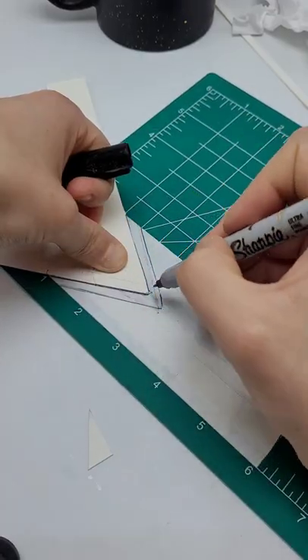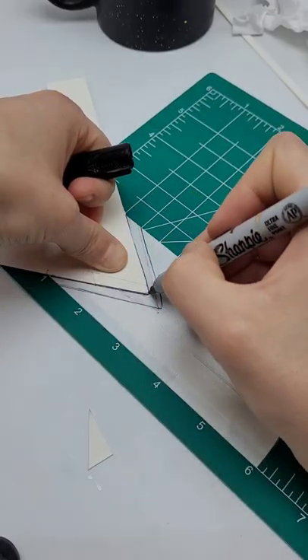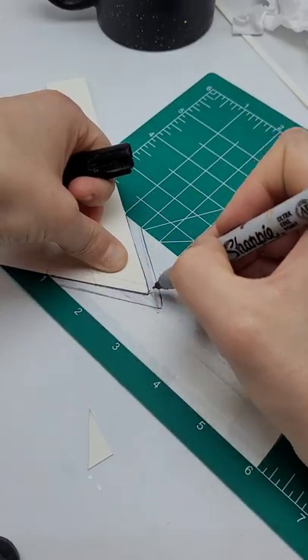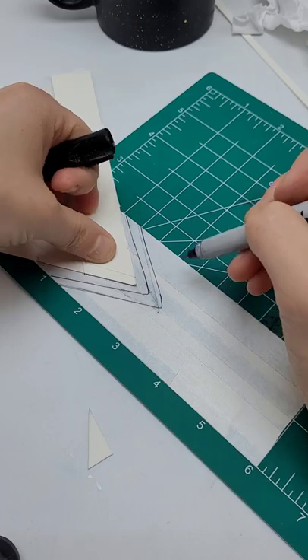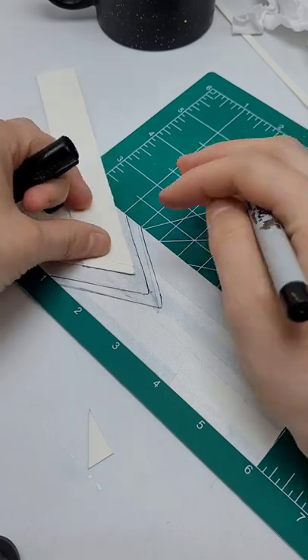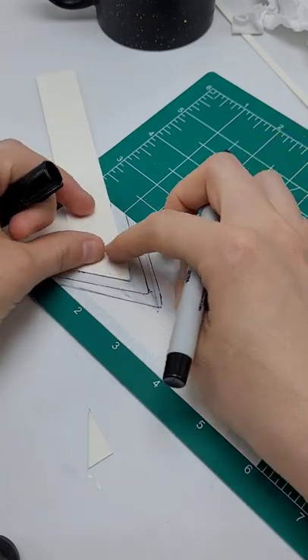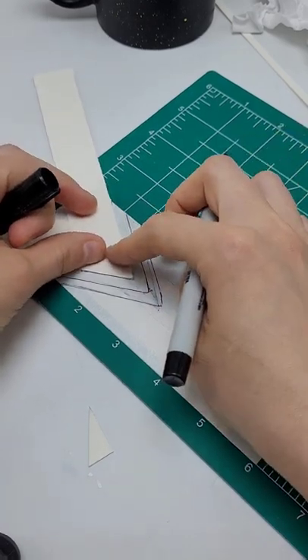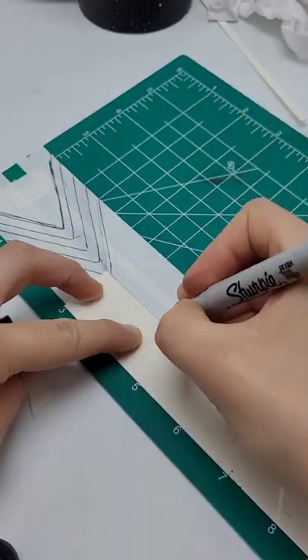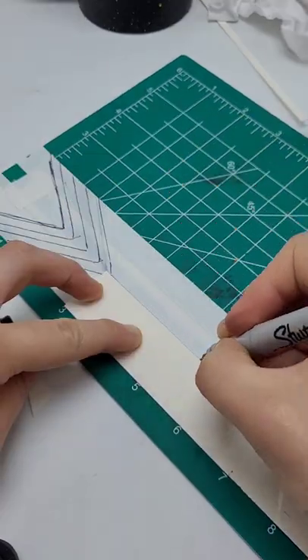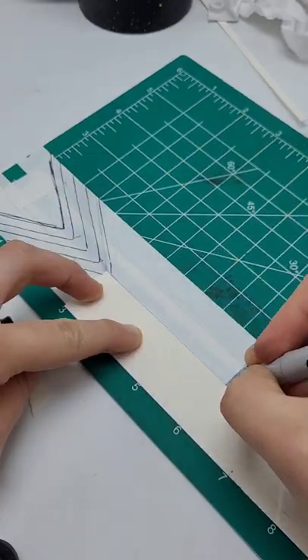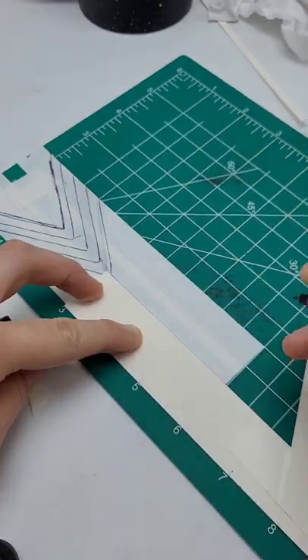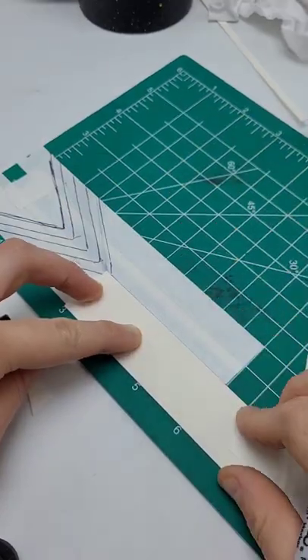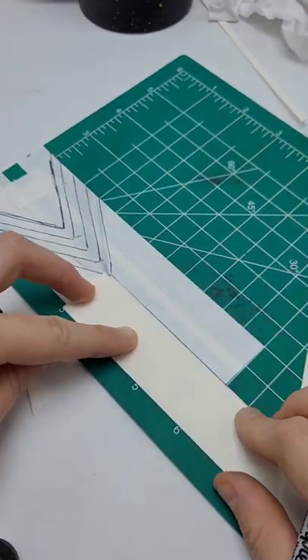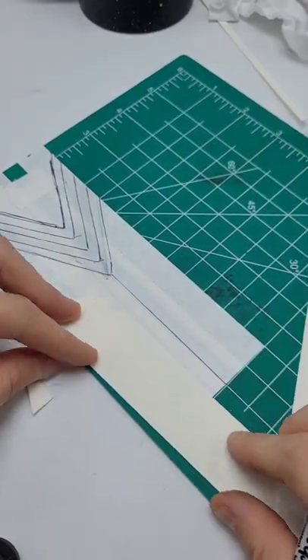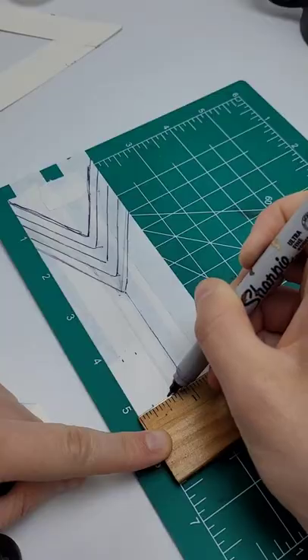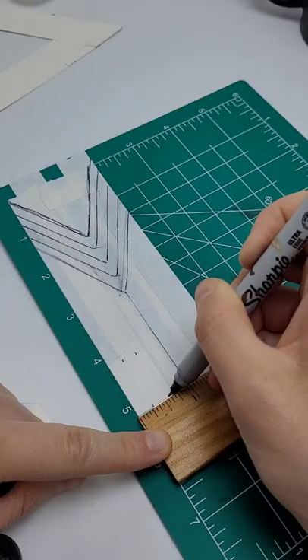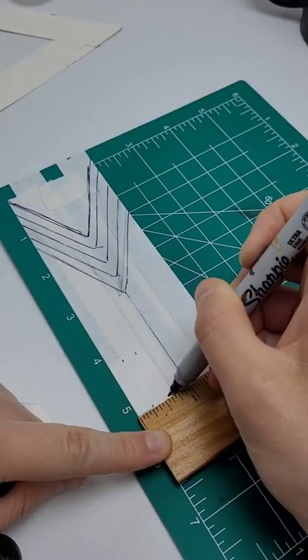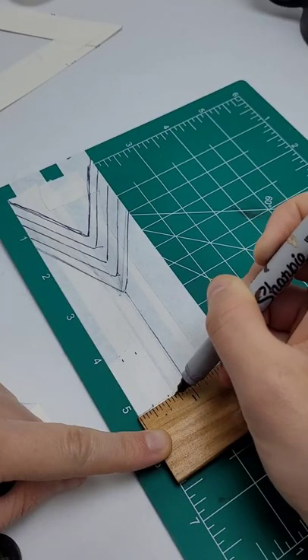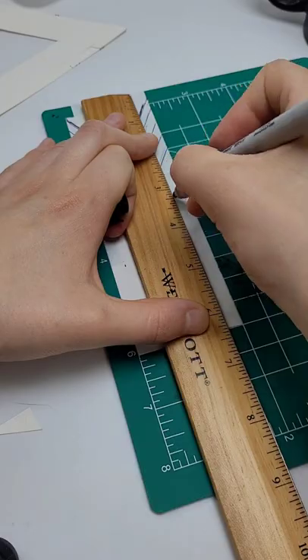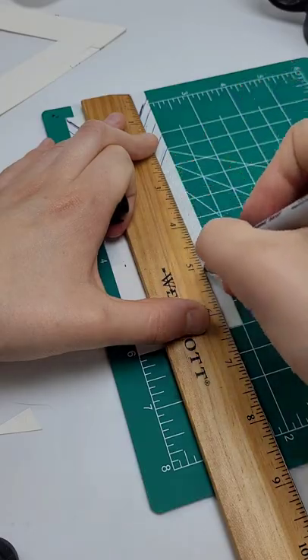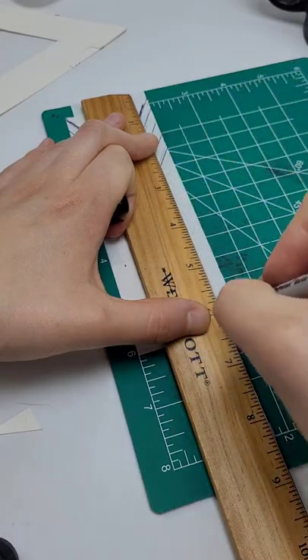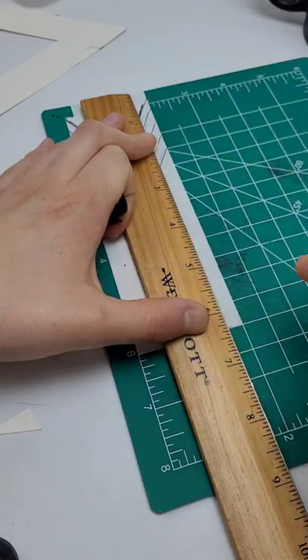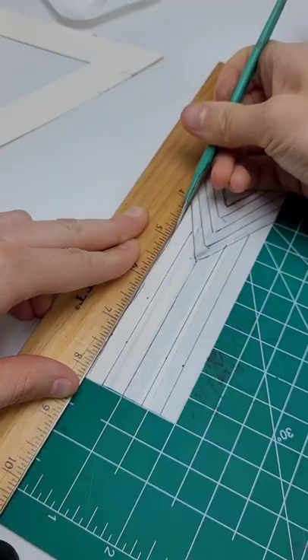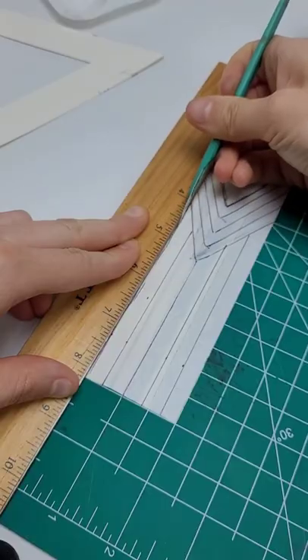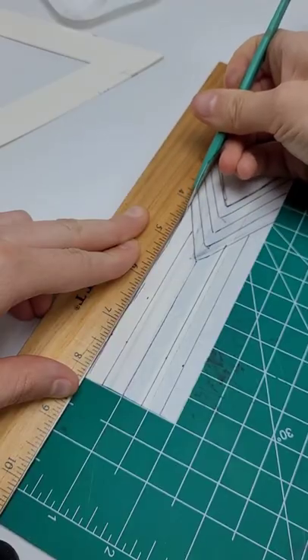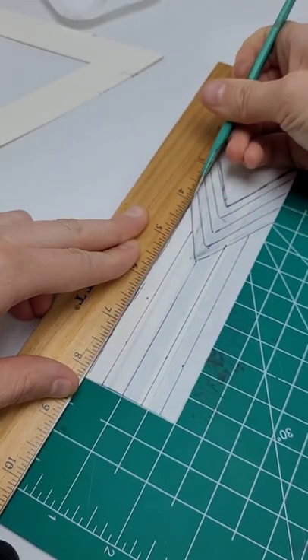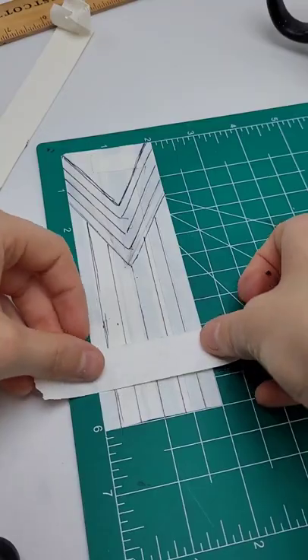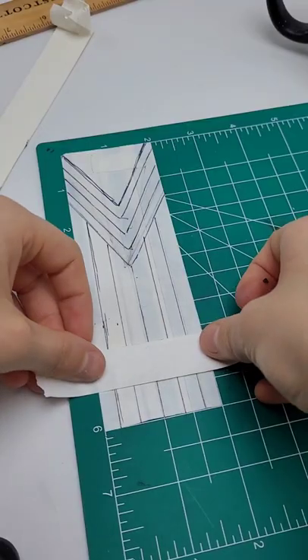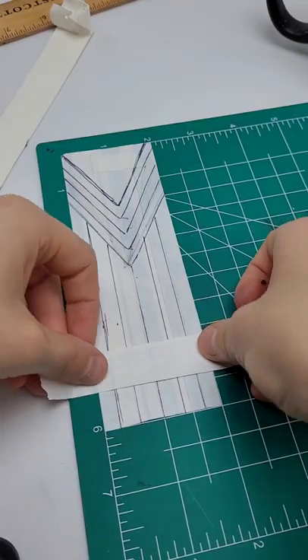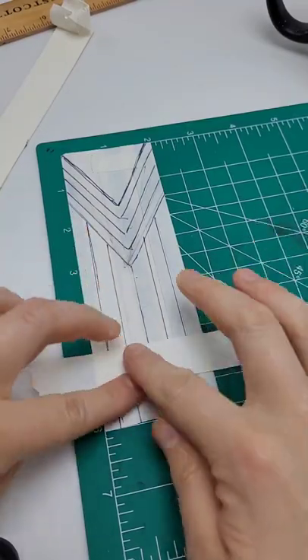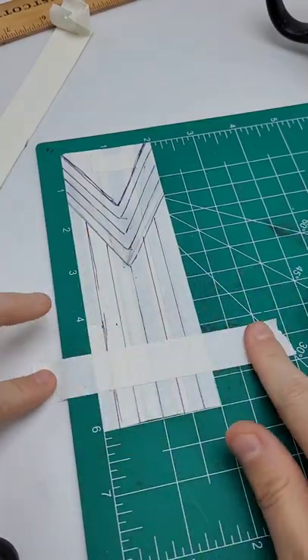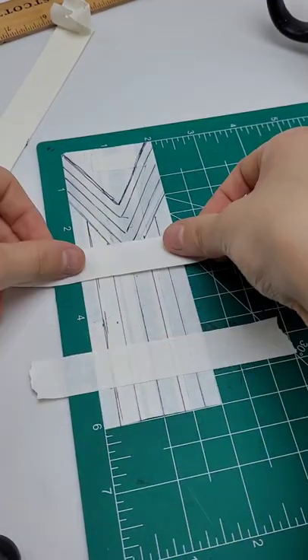Go and draw all of the triangles that you need to for this flag. Go and find the center point, create a line, and make the other lines for this flag. After all of the lines are made, cut out every single piece.